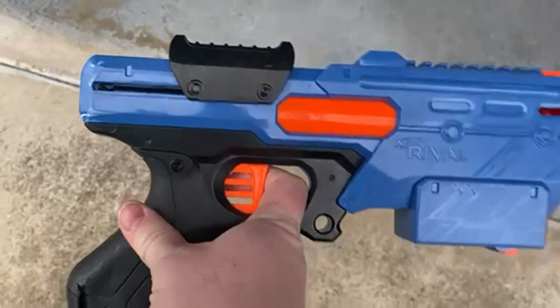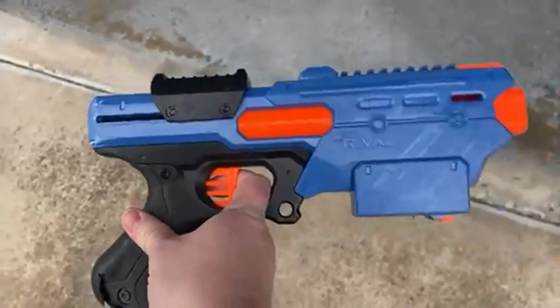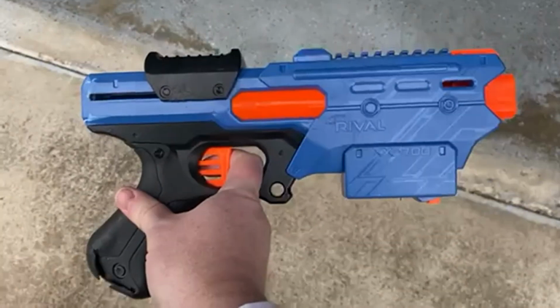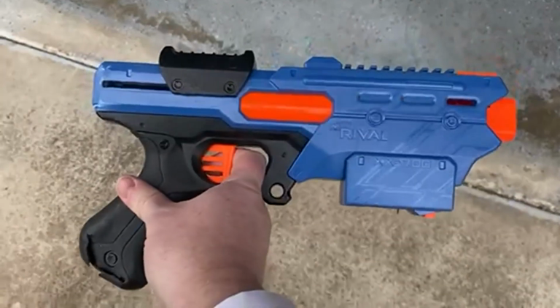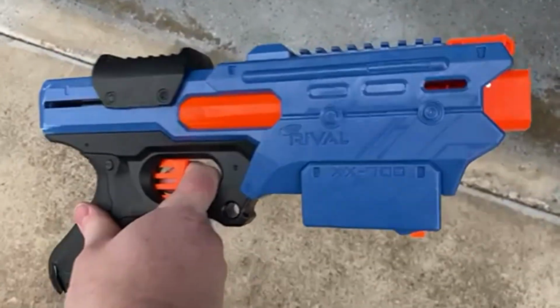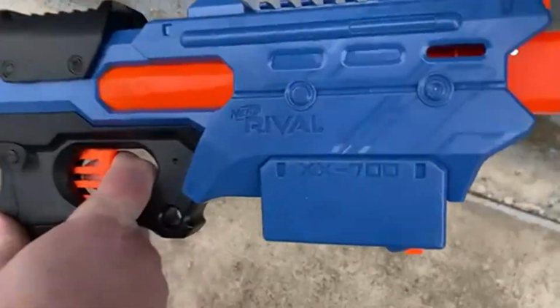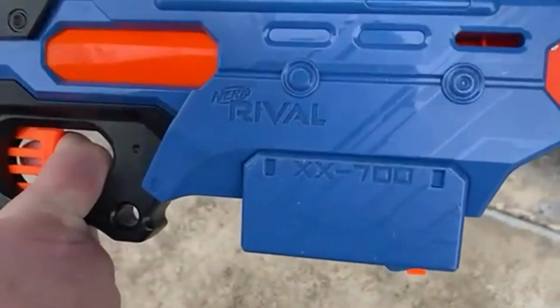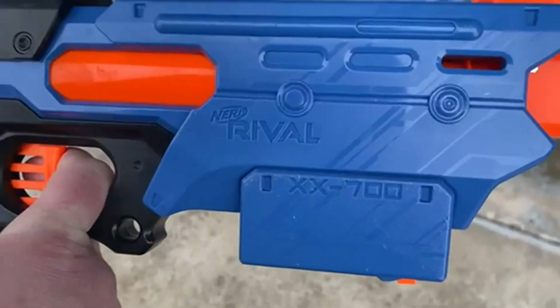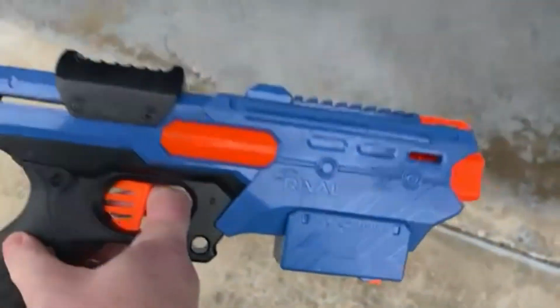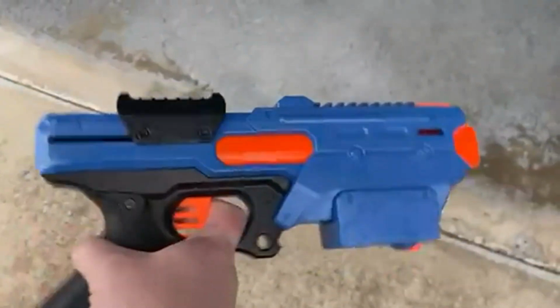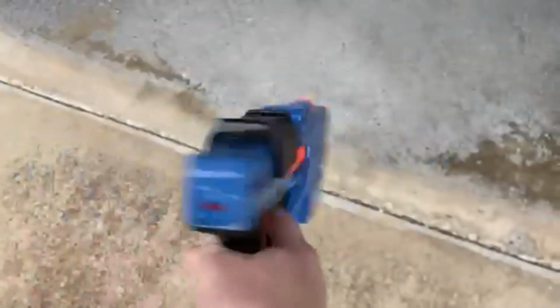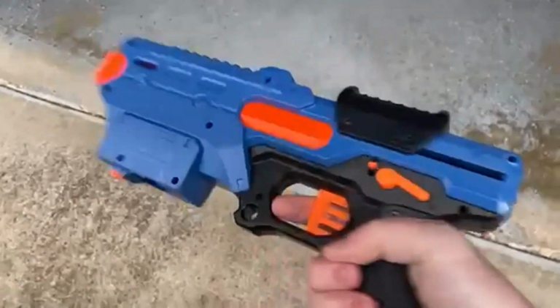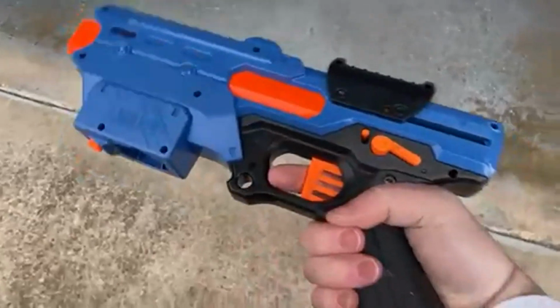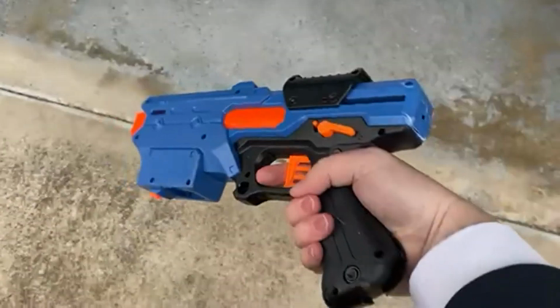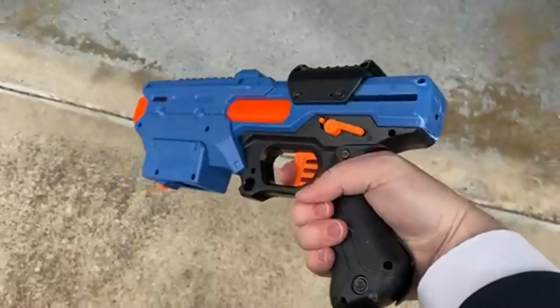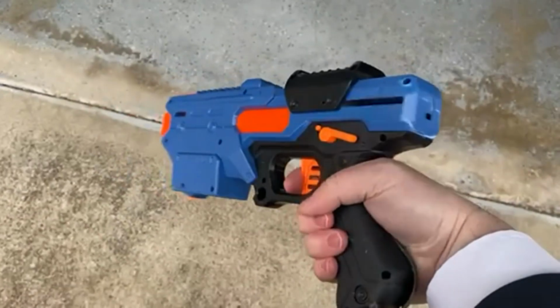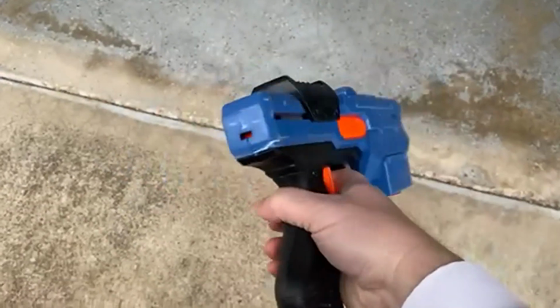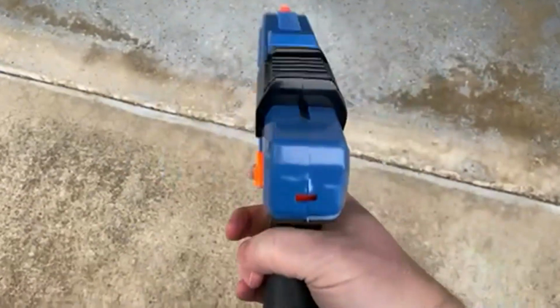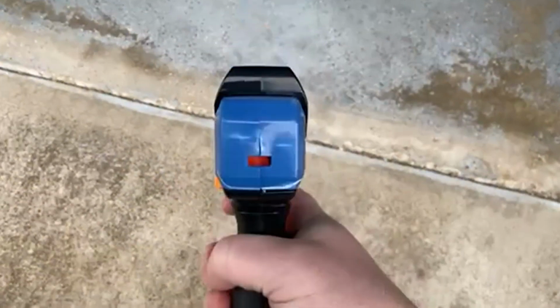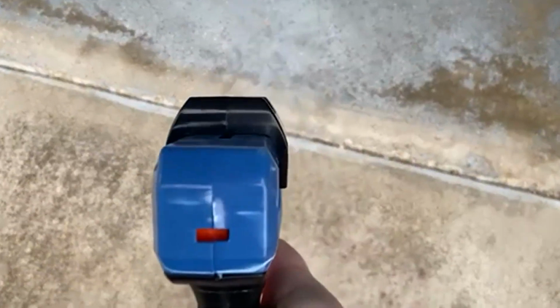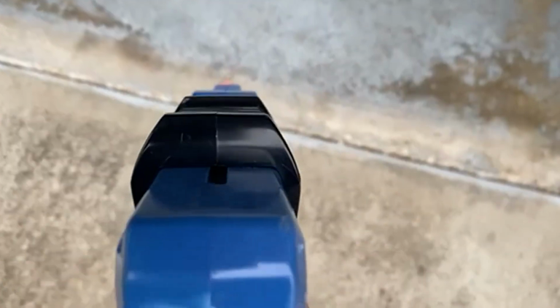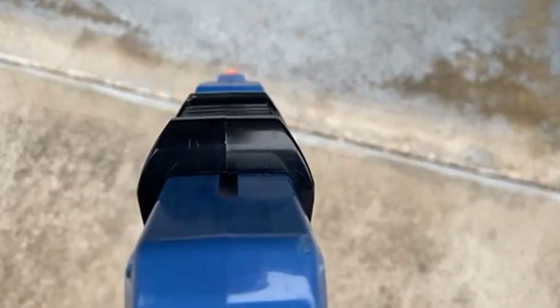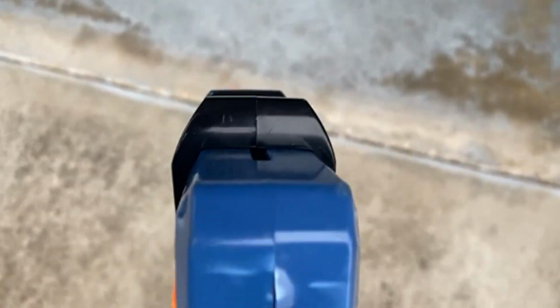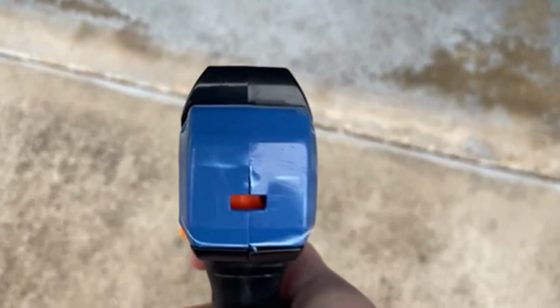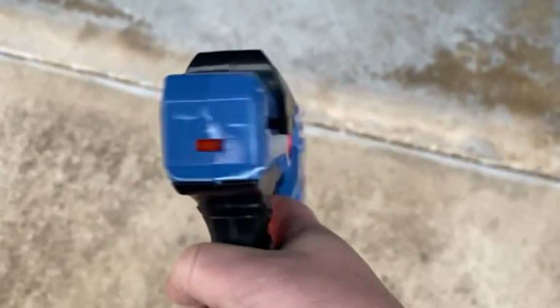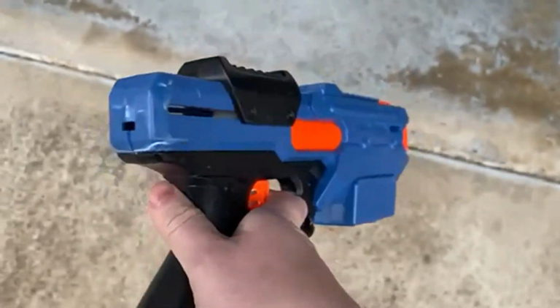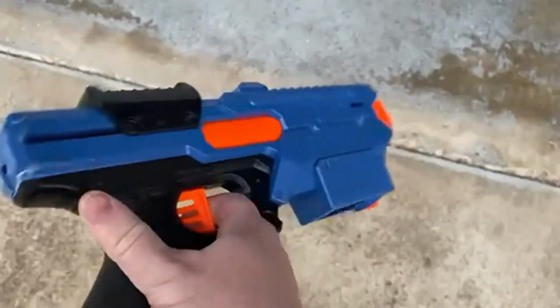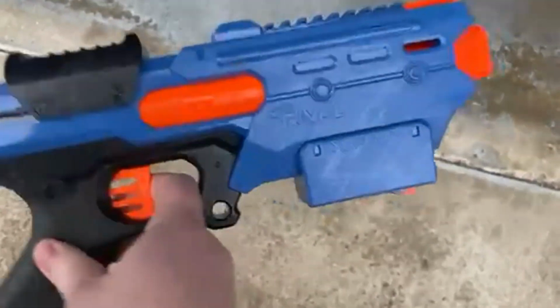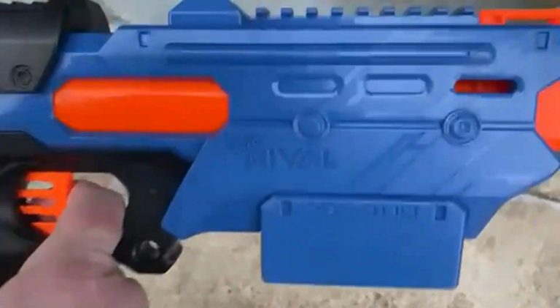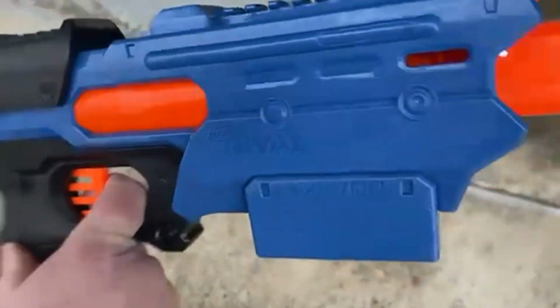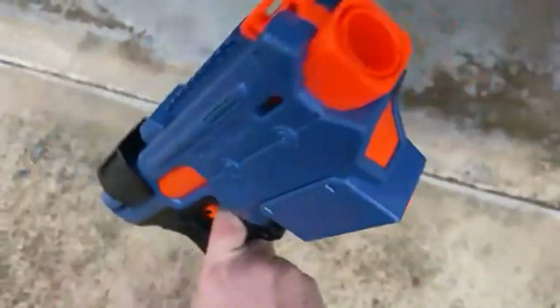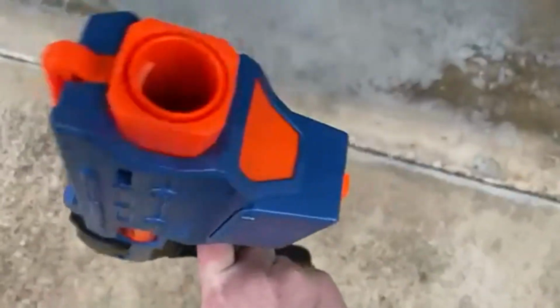Today we're going to be talking about the Nerf Rival Finisher XX700 Blaster. This actually does come with a quick load magazine. It's spring action. It comes with seven extra rounds, and it's really awesome.